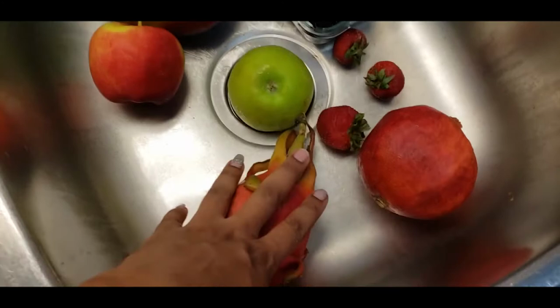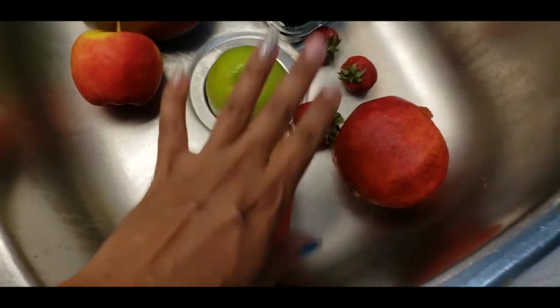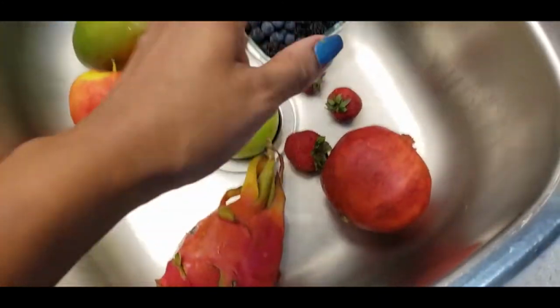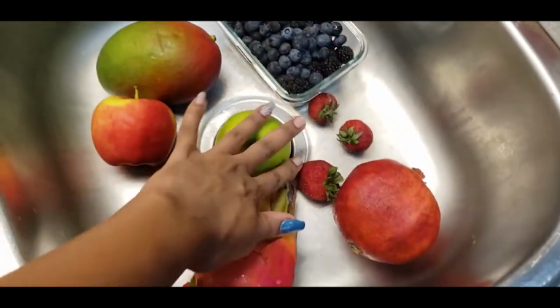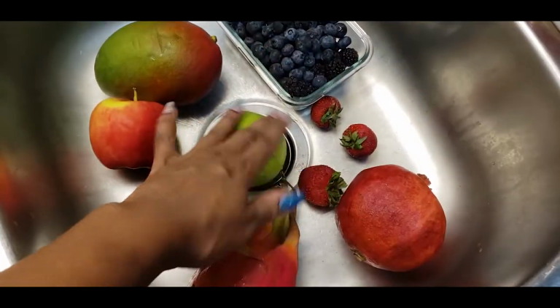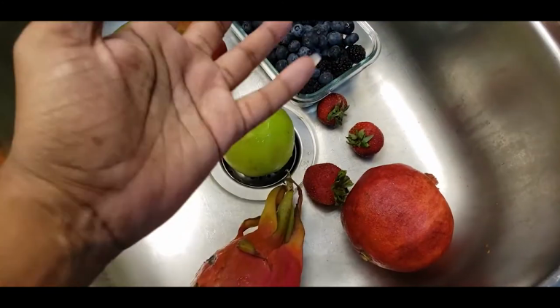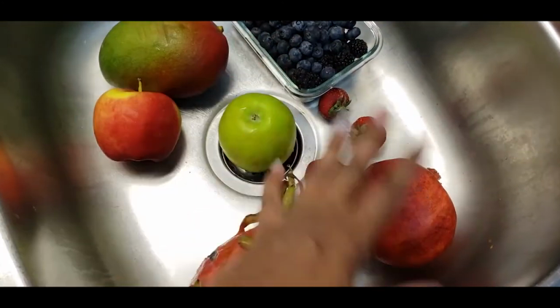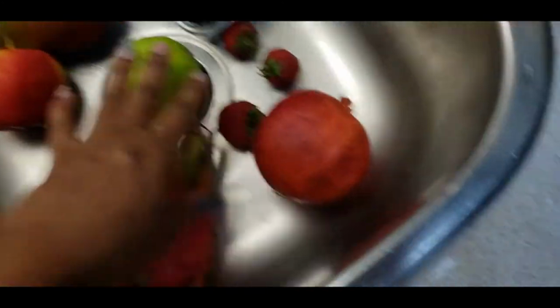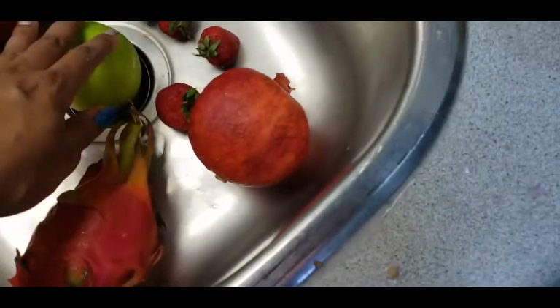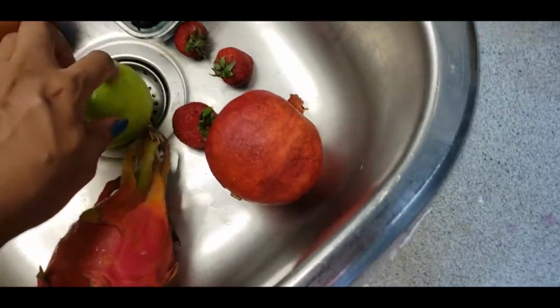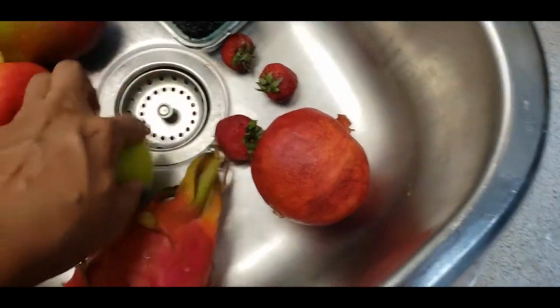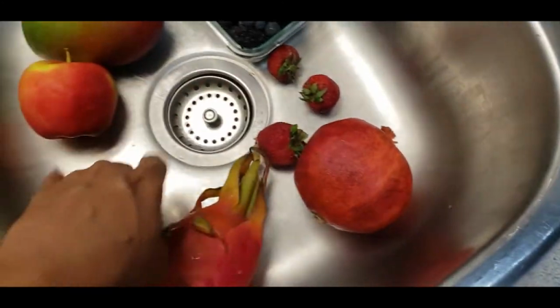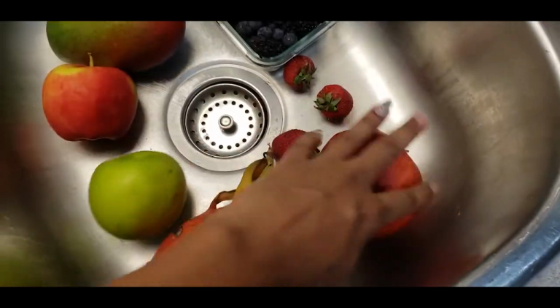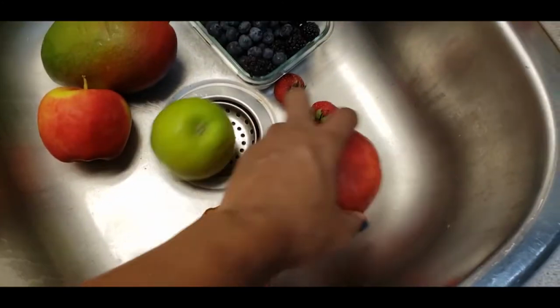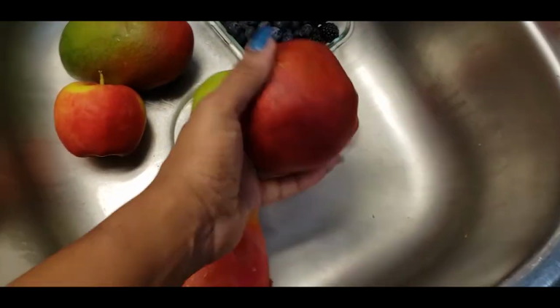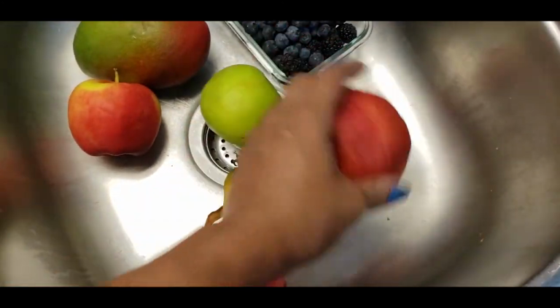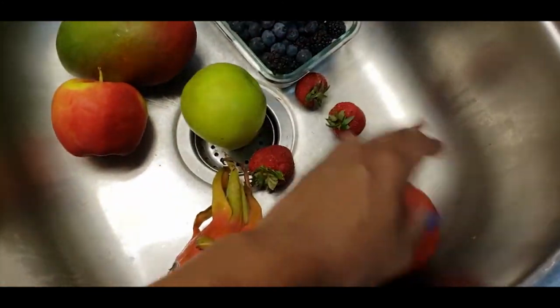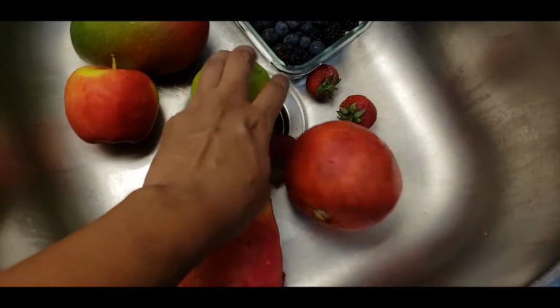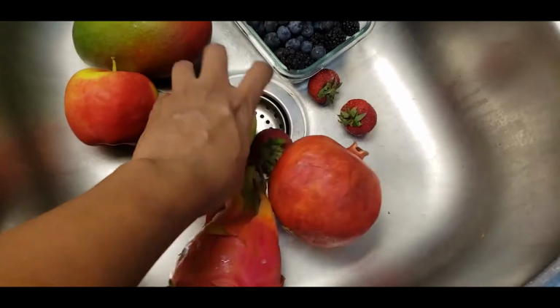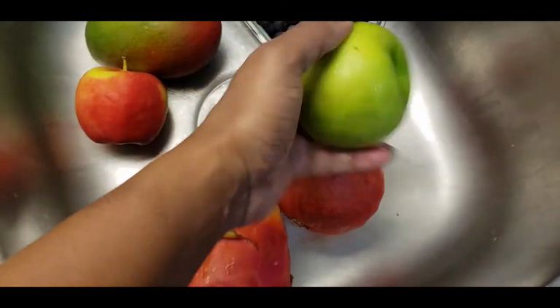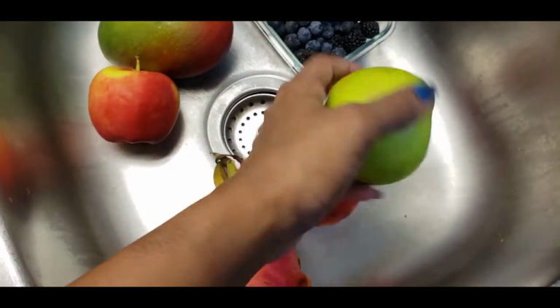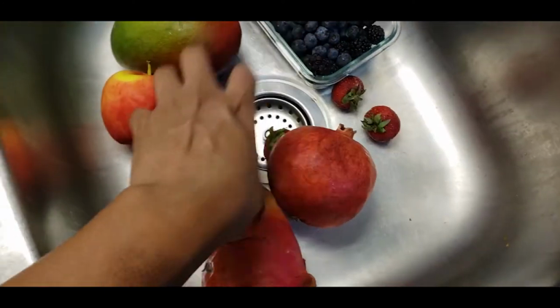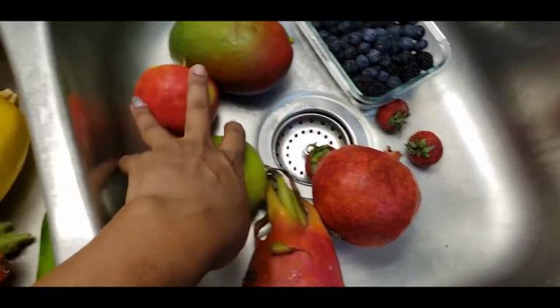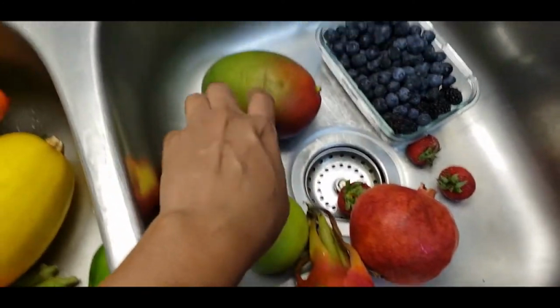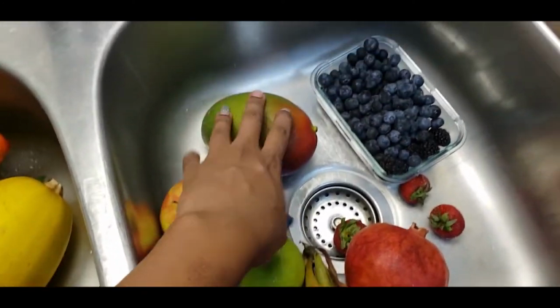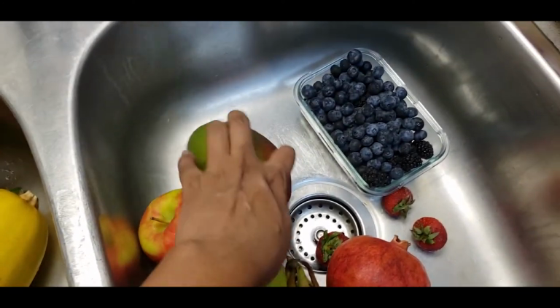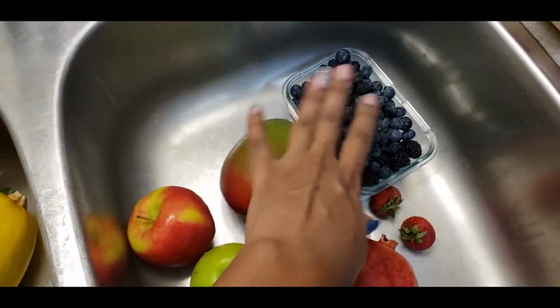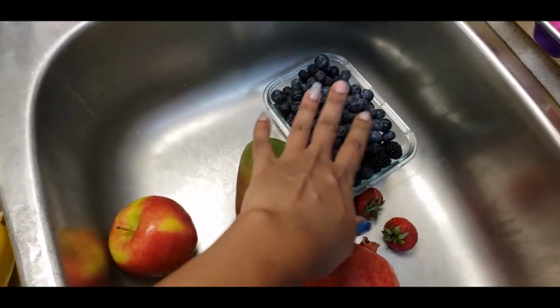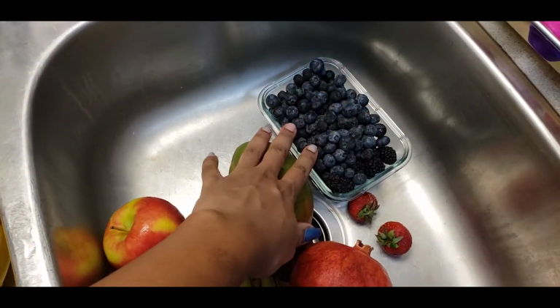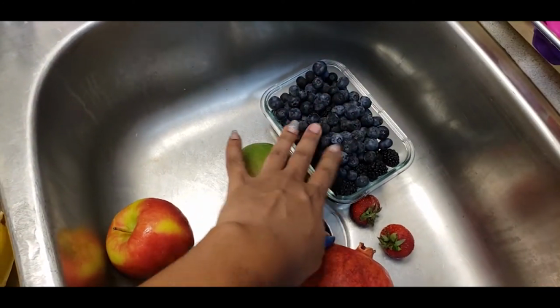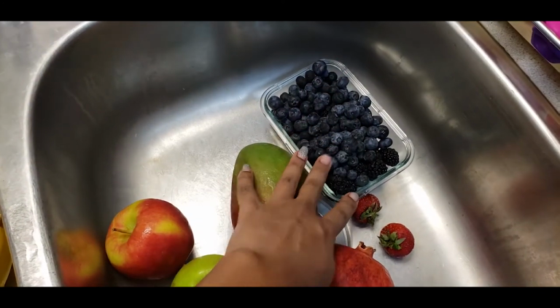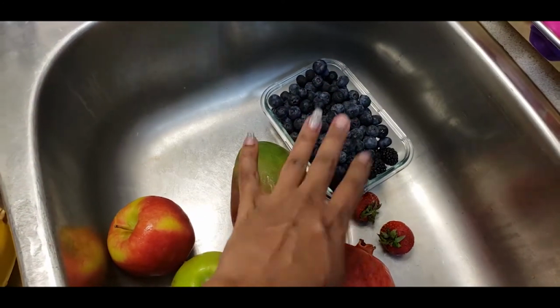There's a dragon fruit. I only have three strawberries left from my pack — pretty low. My pomegranates, two different types of apples, a mango, blueberries, and blackberries. That's pretty much what my fruit mix looks like.